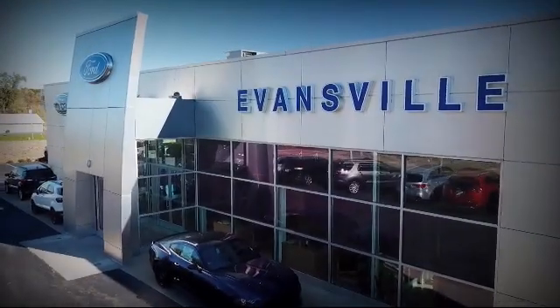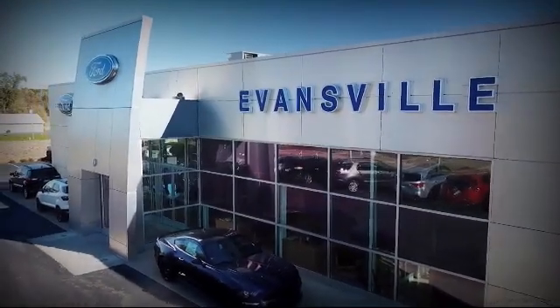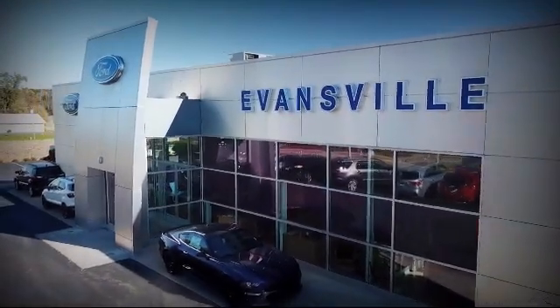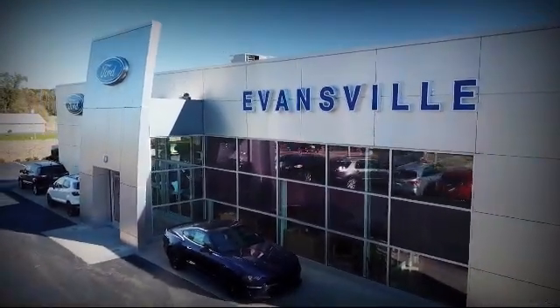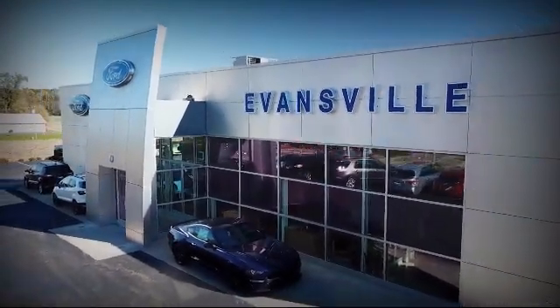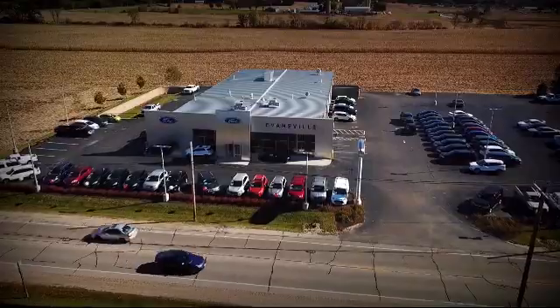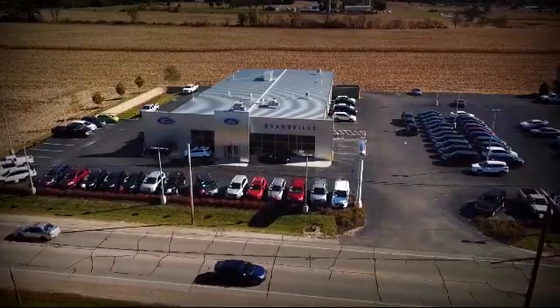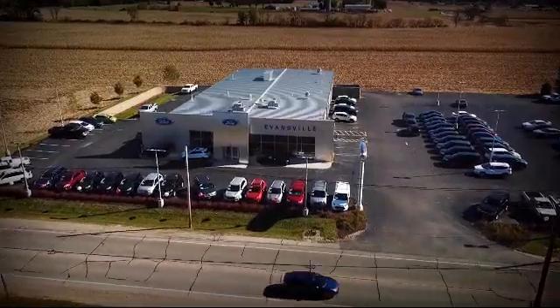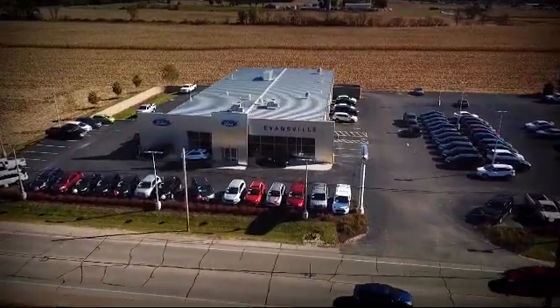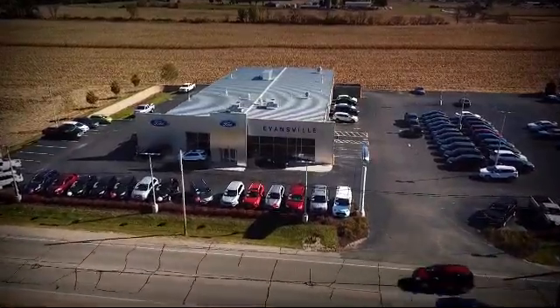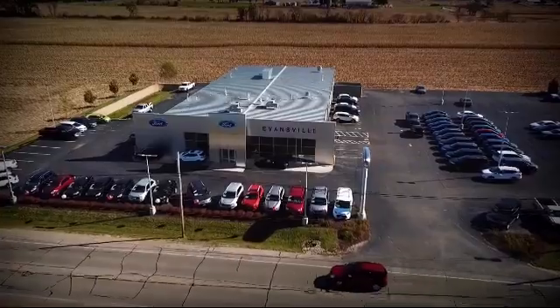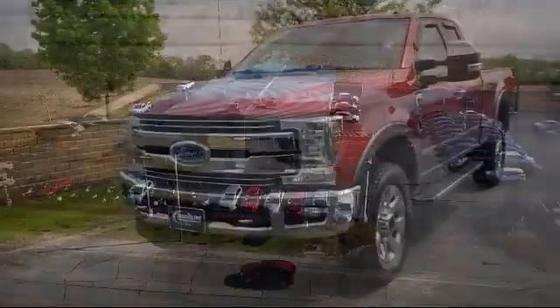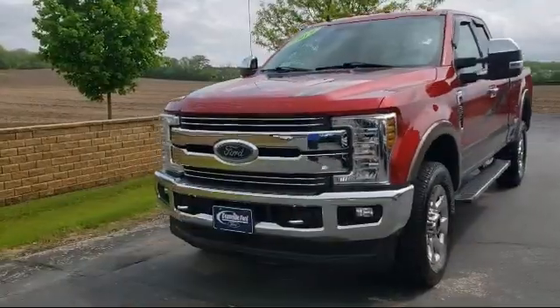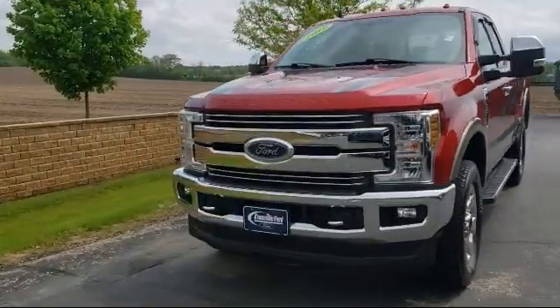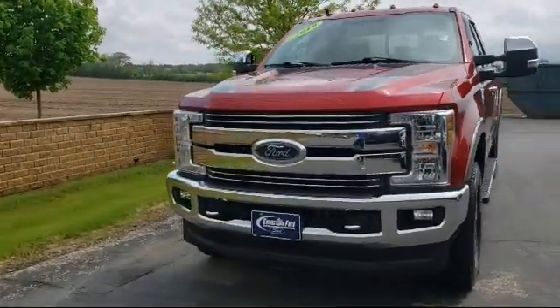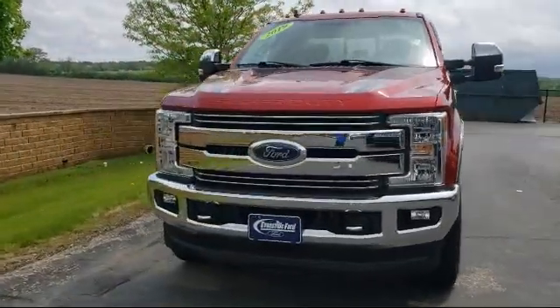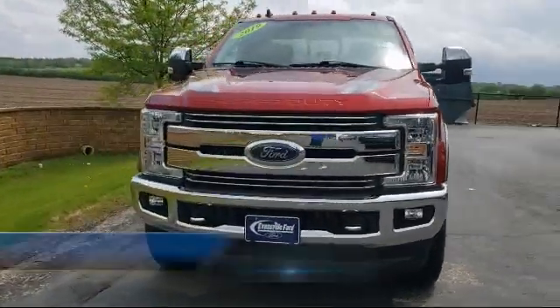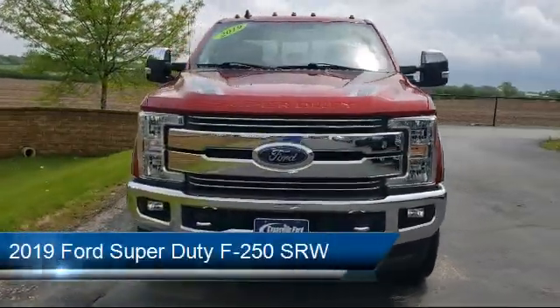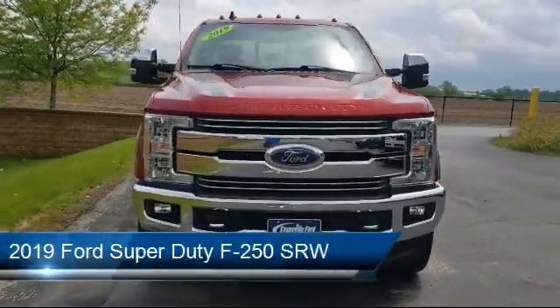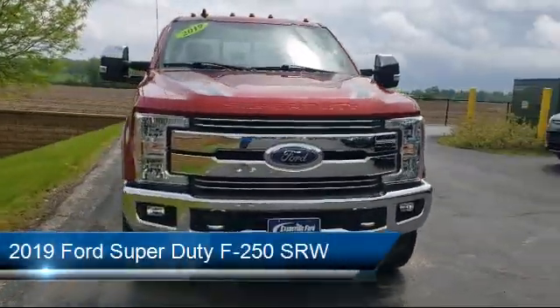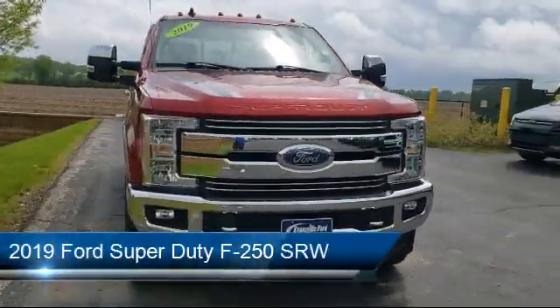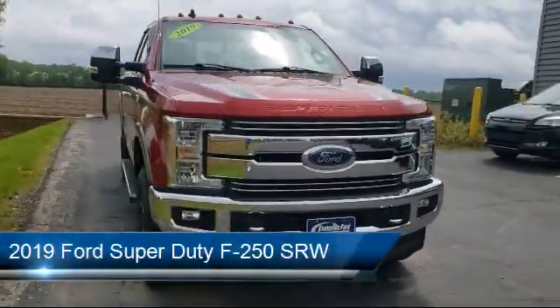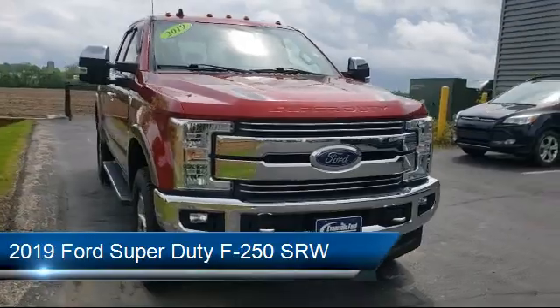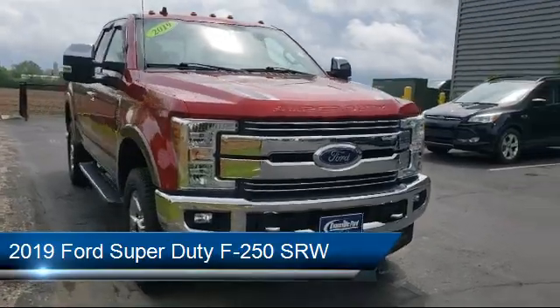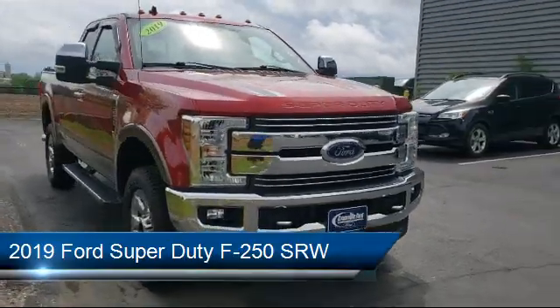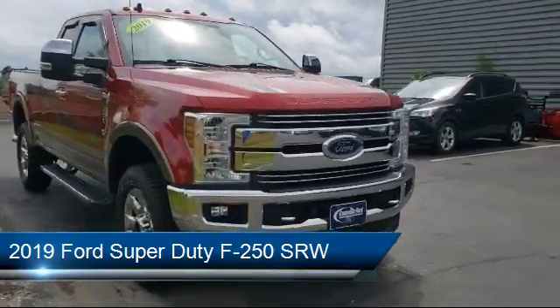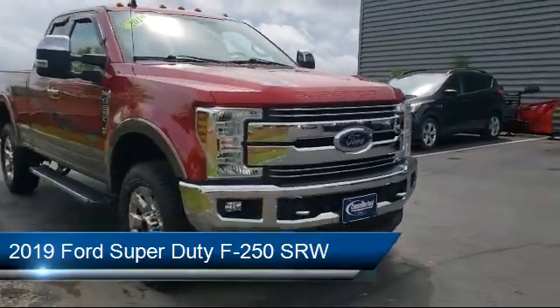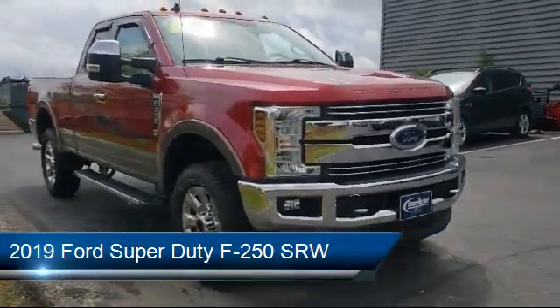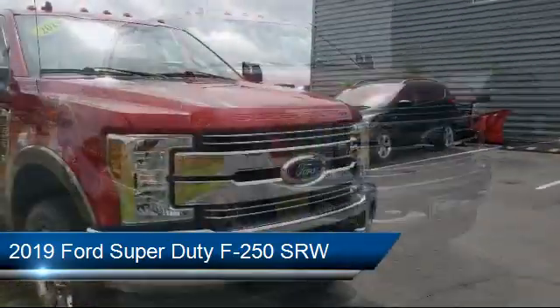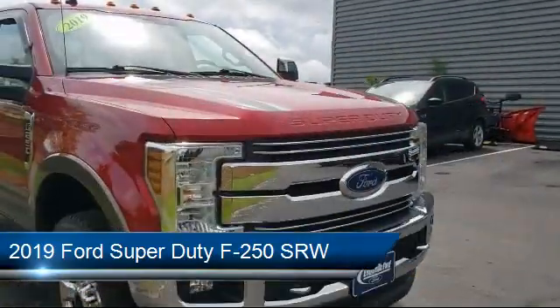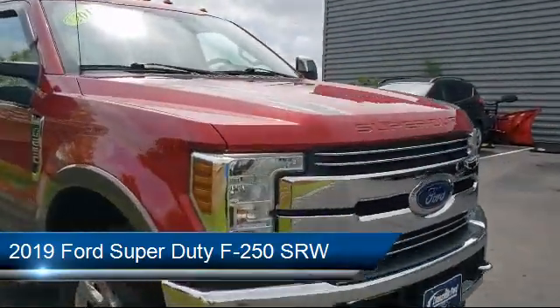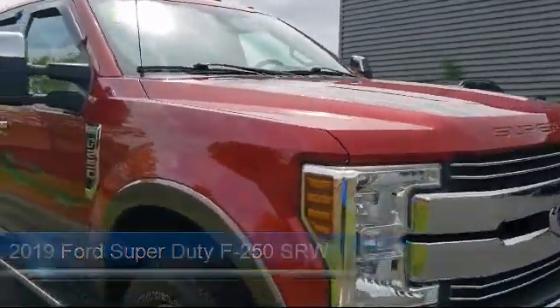Welcome to Evansville Ford, your premier destination for purchasing a vehicle. Here's a look at another one of our great vehicles in inventory. It comes equipped with many standard and optional features and has less than 25,000 miles on the odometer.